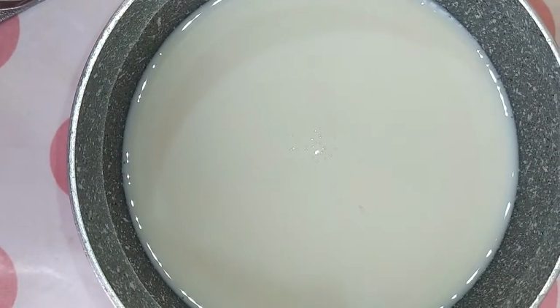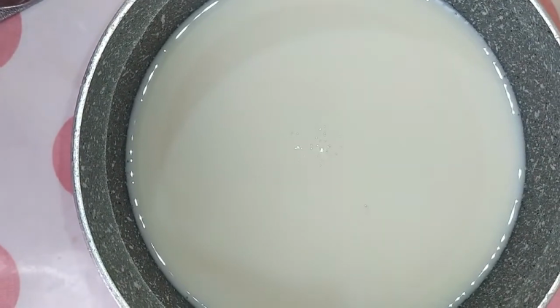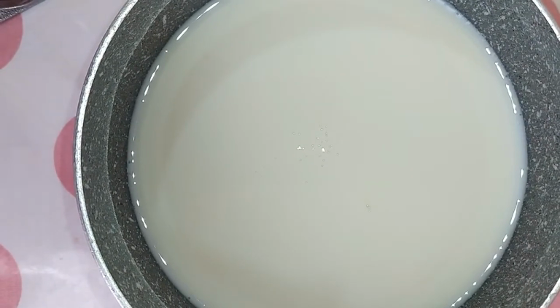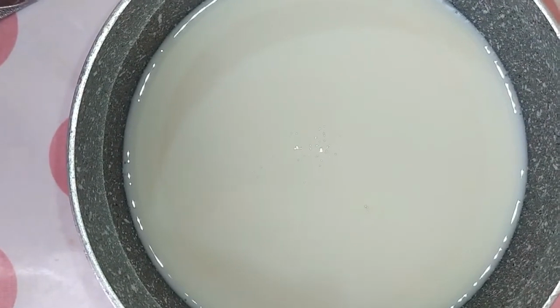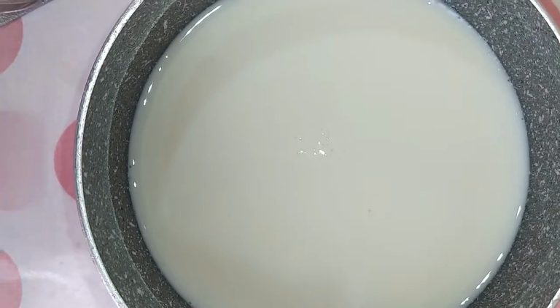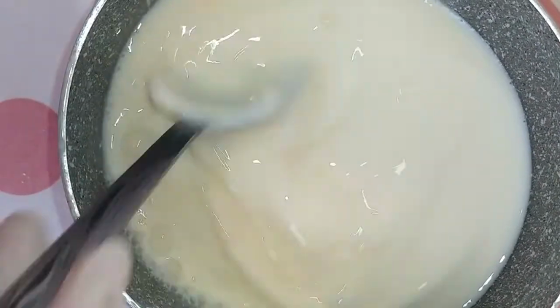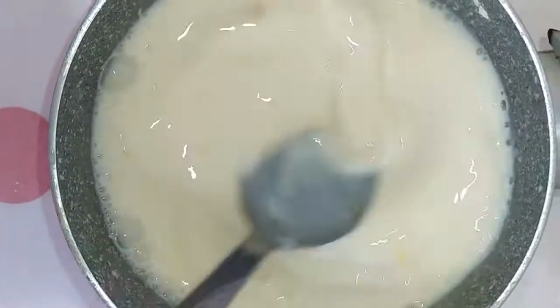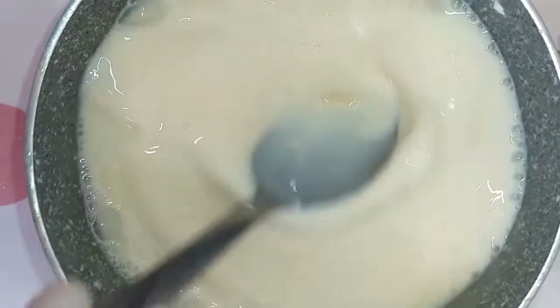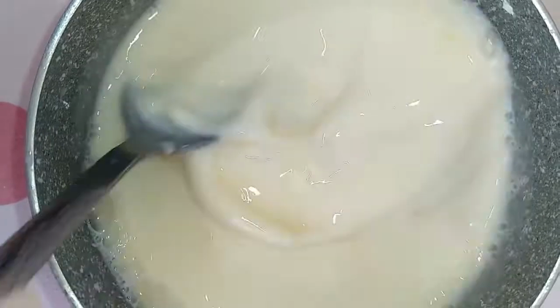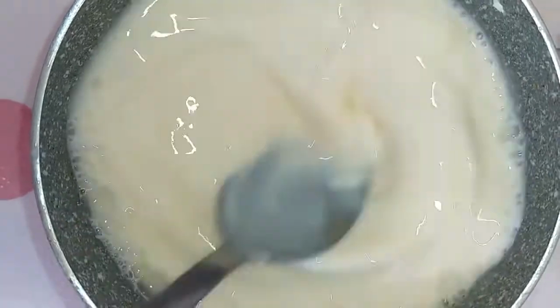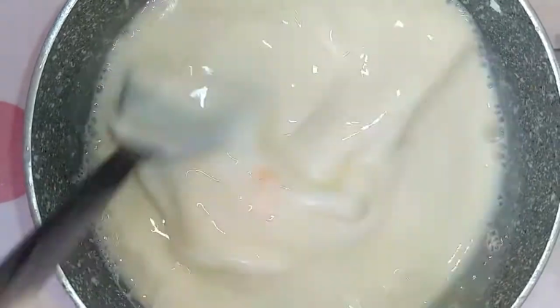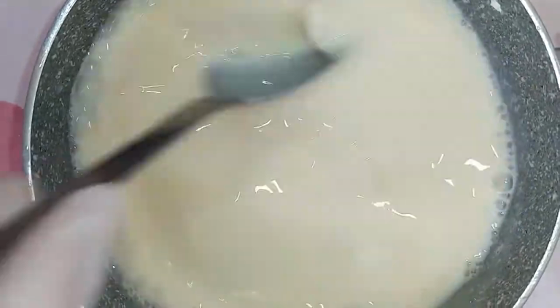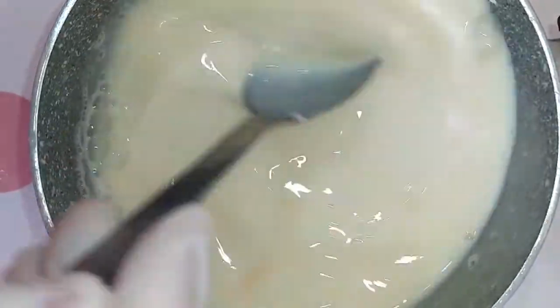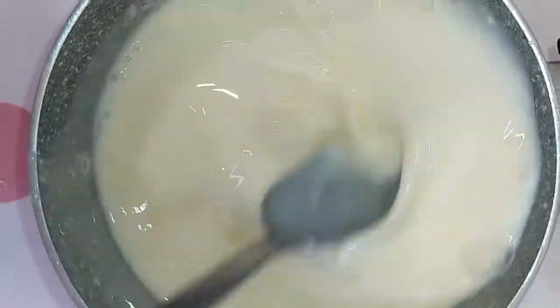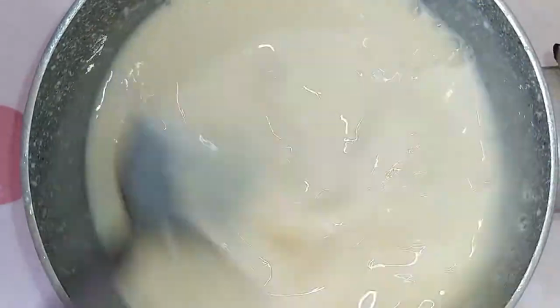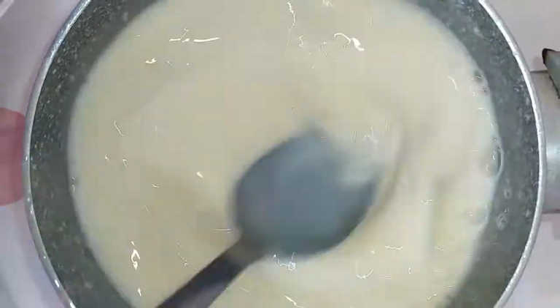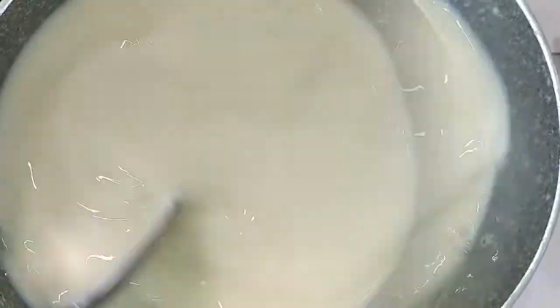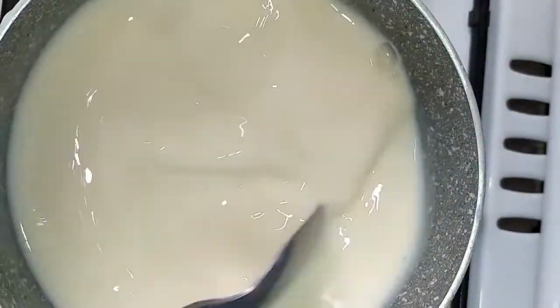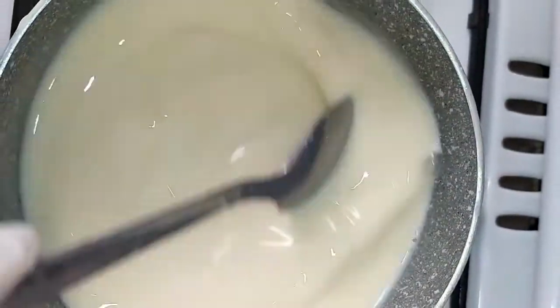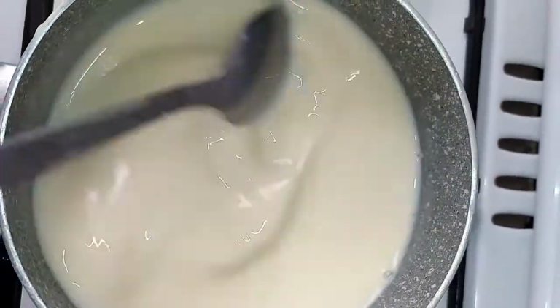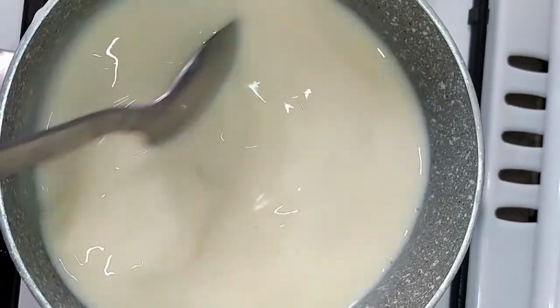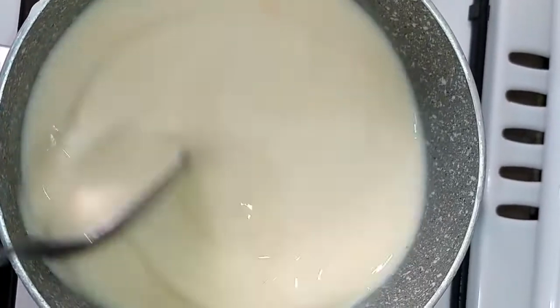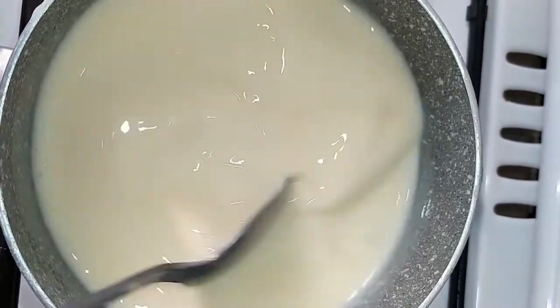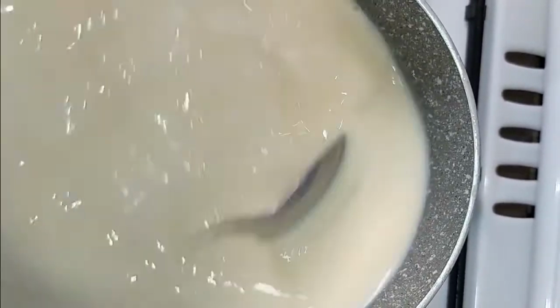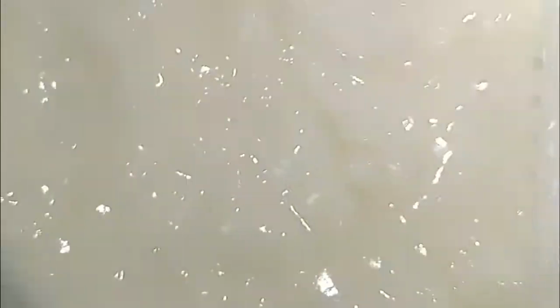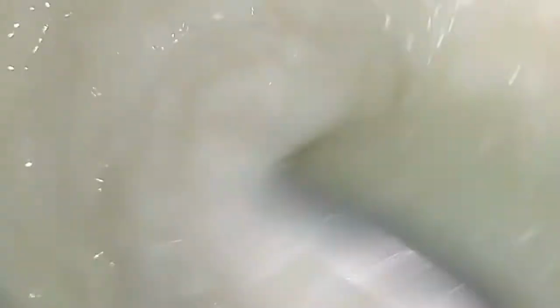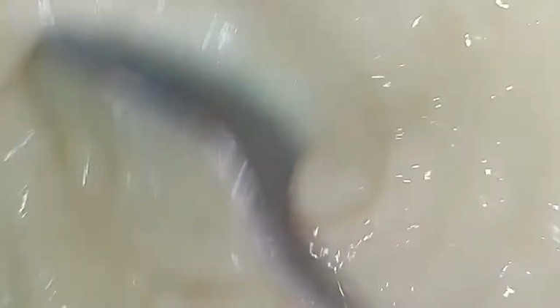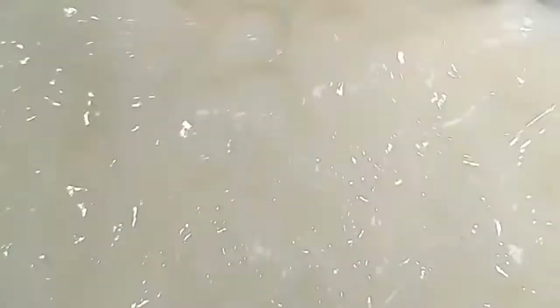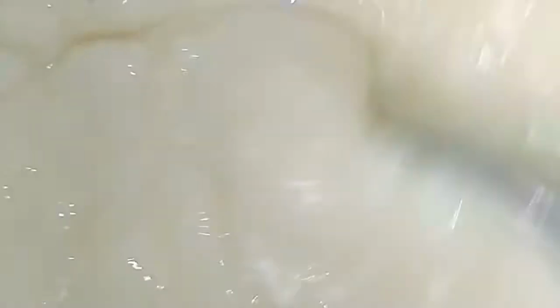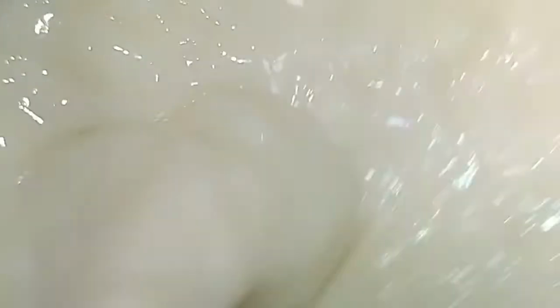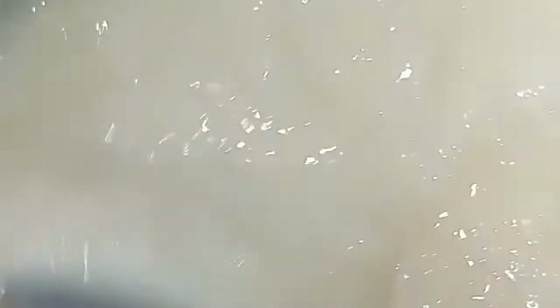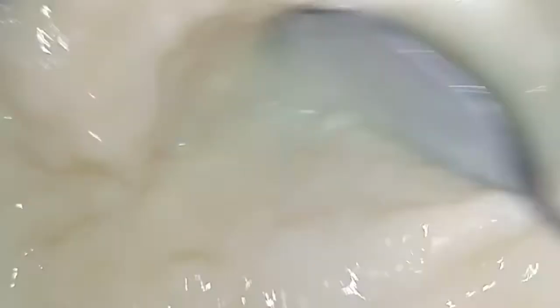In a medium saucepan, put the egg, sugar, and corn flour. Mix it well and add the milk slowly. After that, cook on low heat until the mixture is creamy.